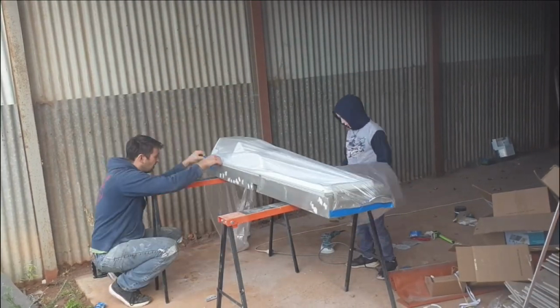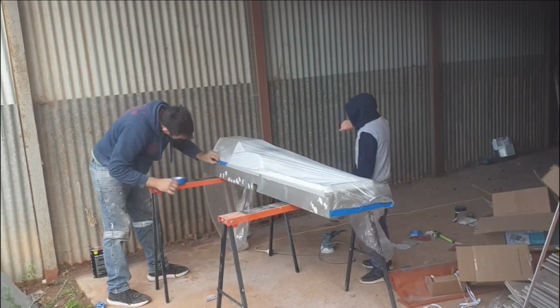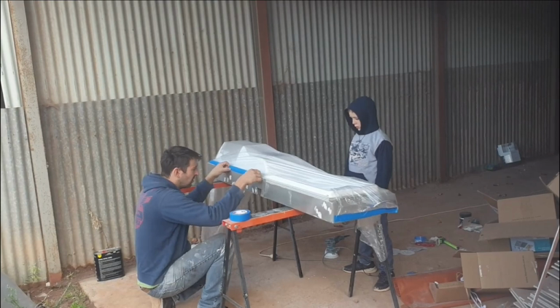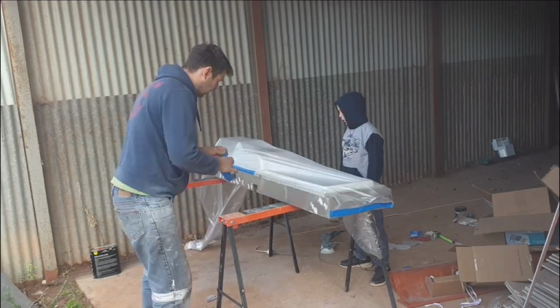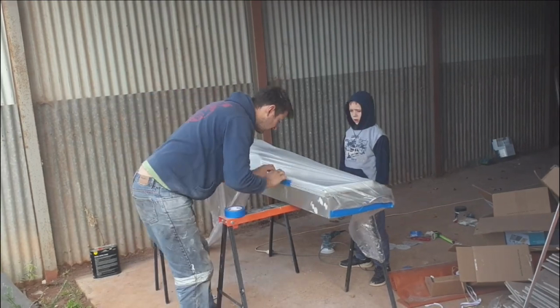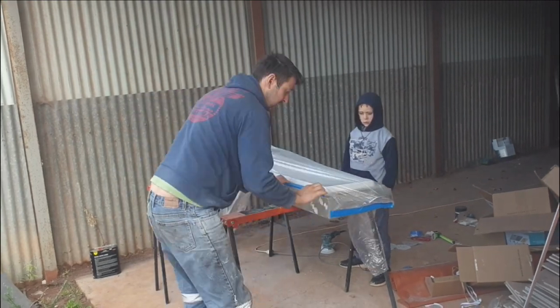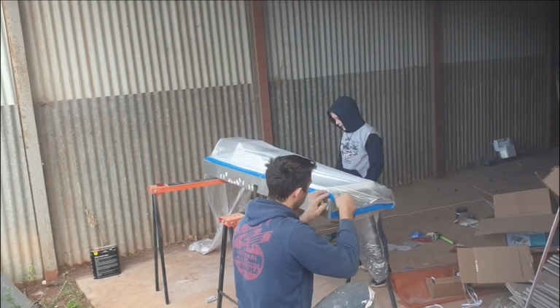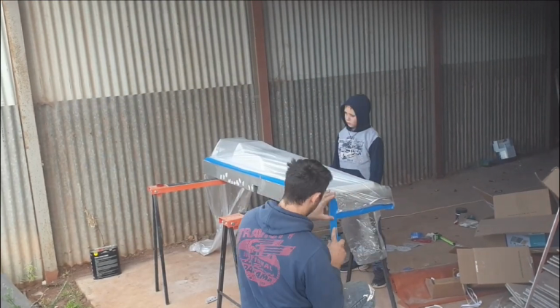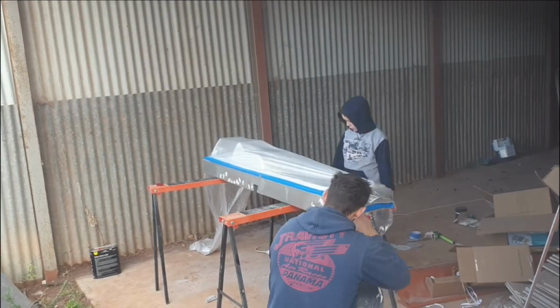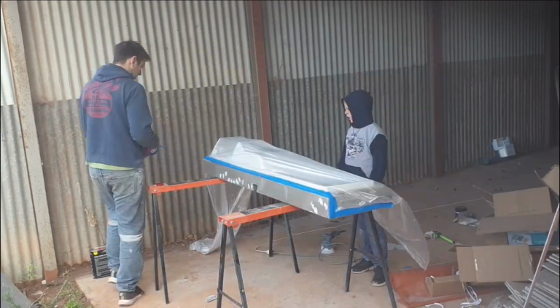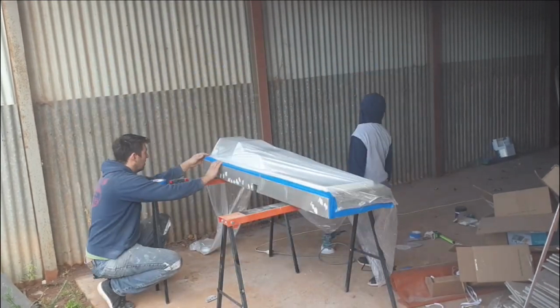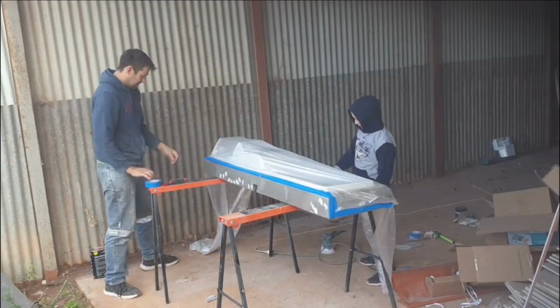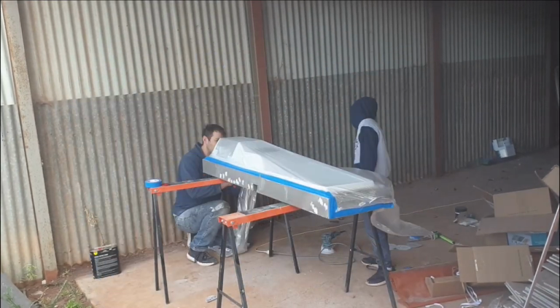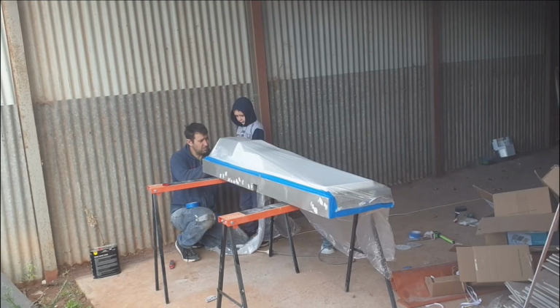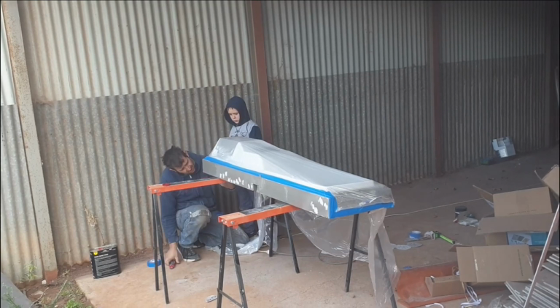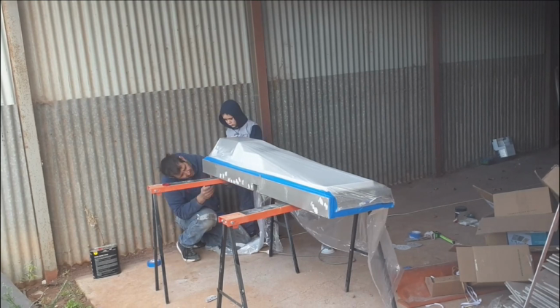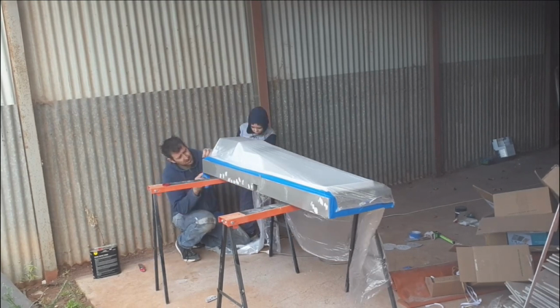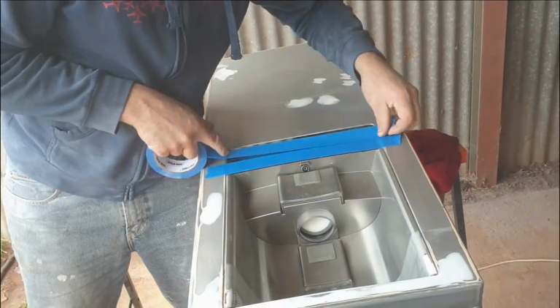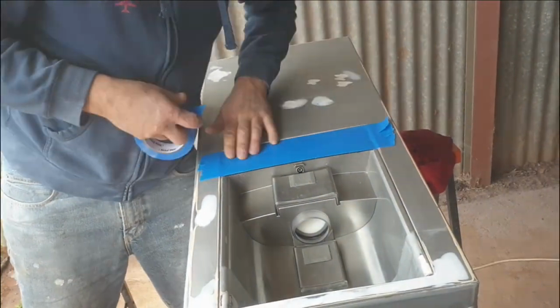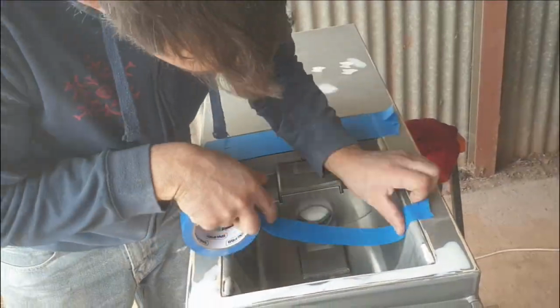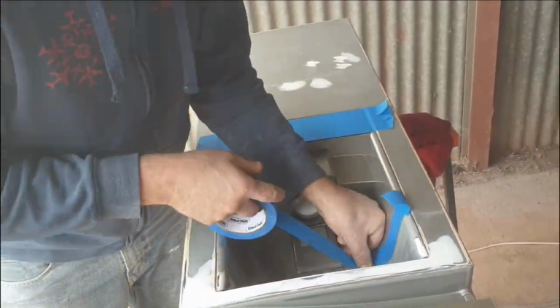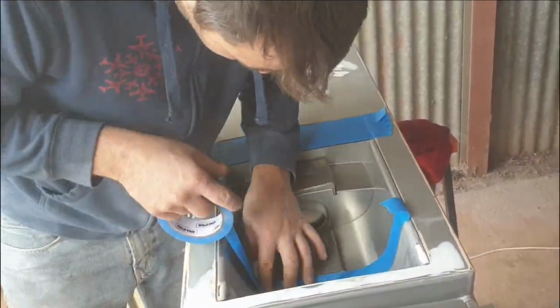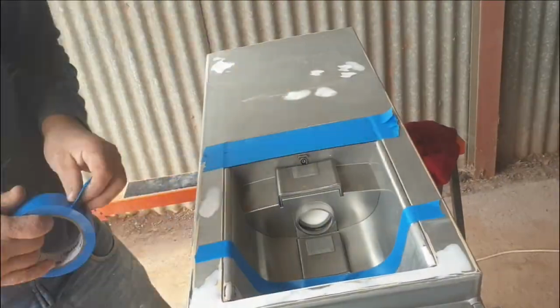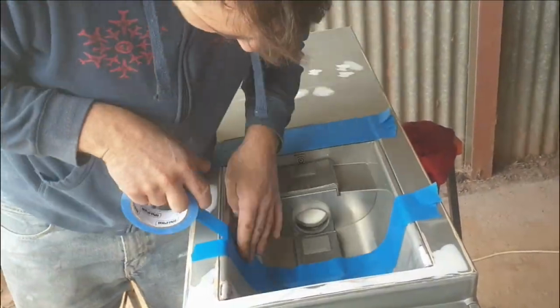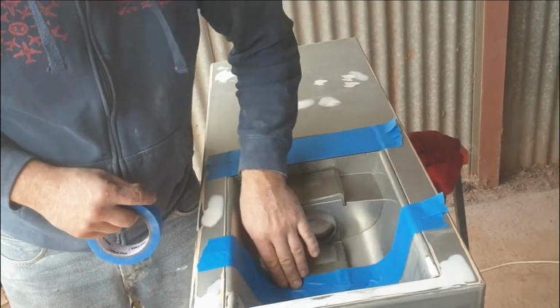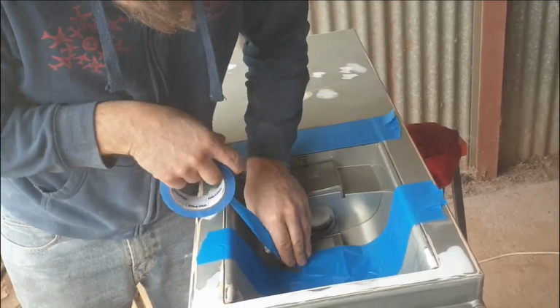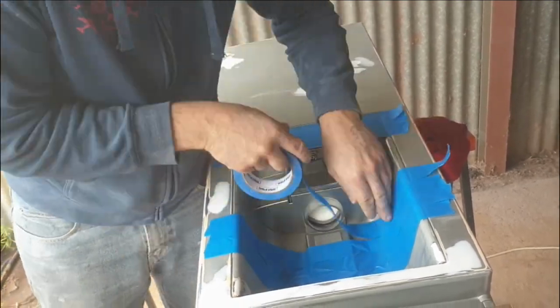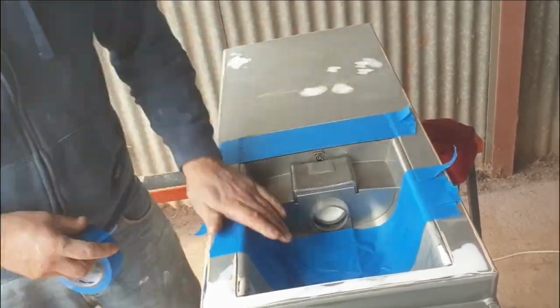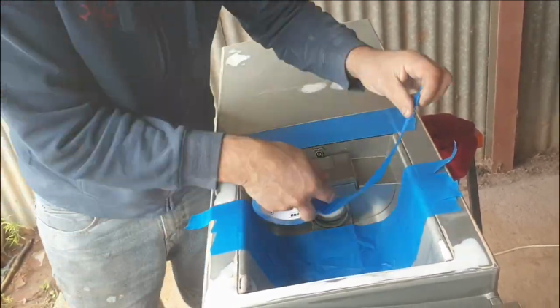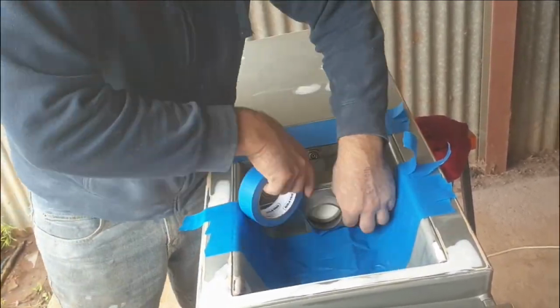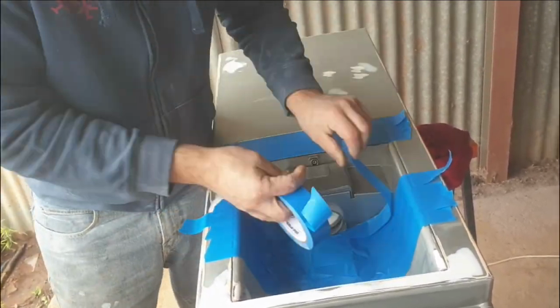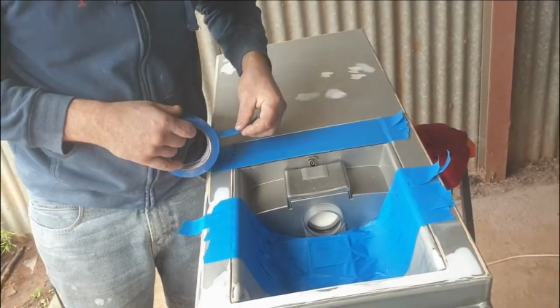Start masking it up — got a little helper here. Make sure every place that you don't want paint to get onto is covered 100 percent.